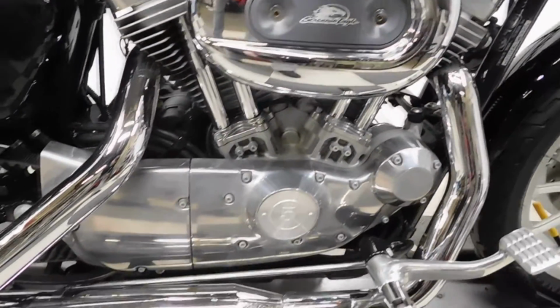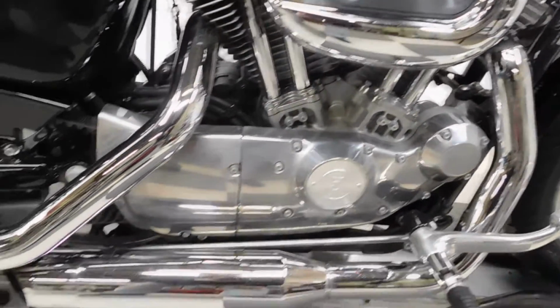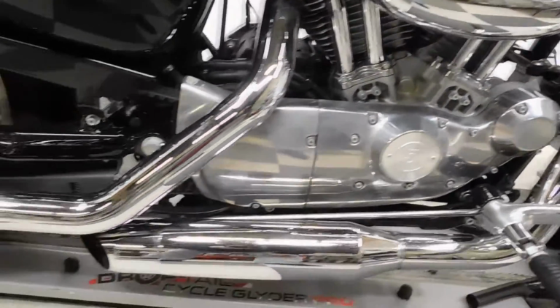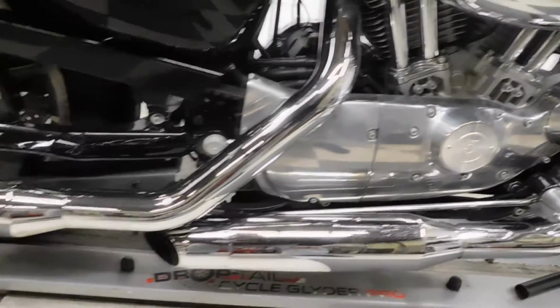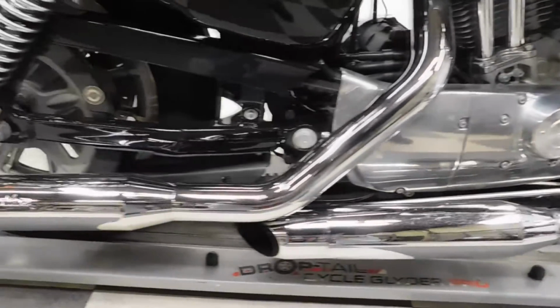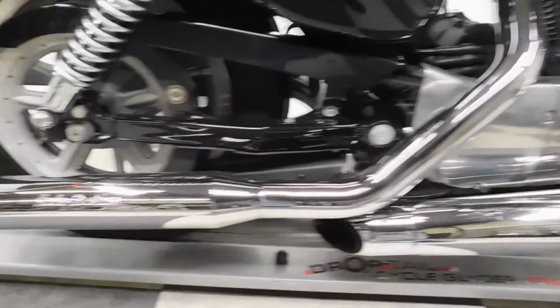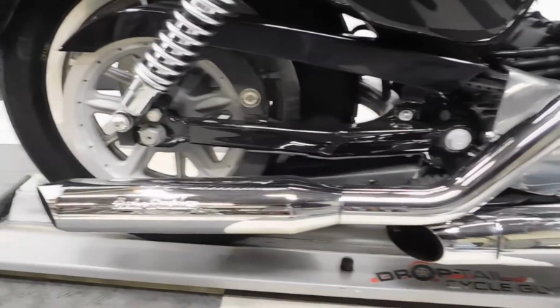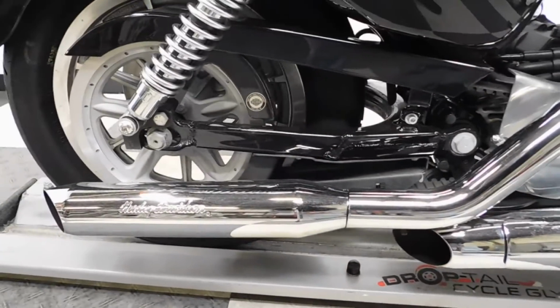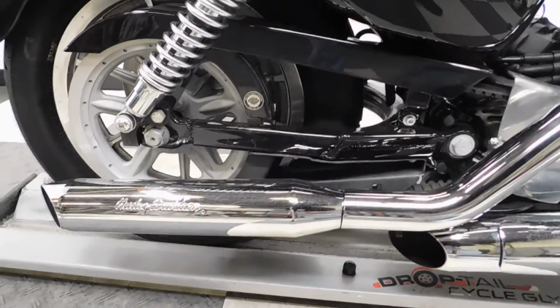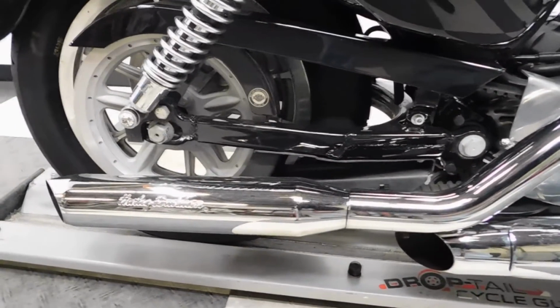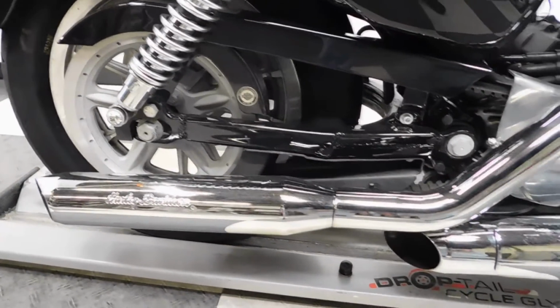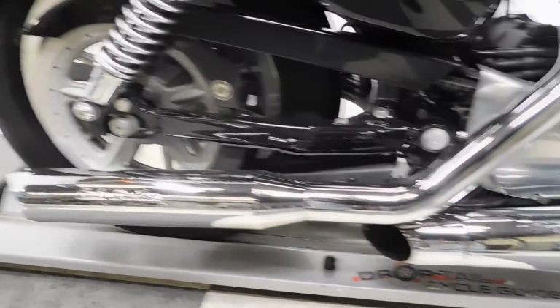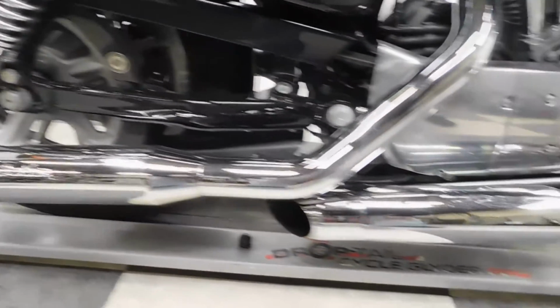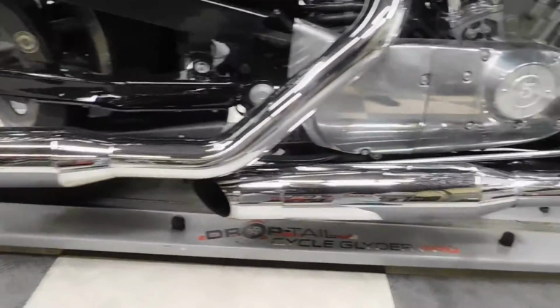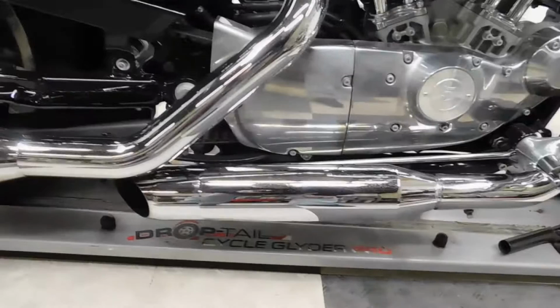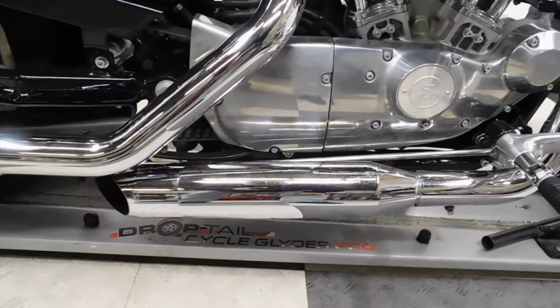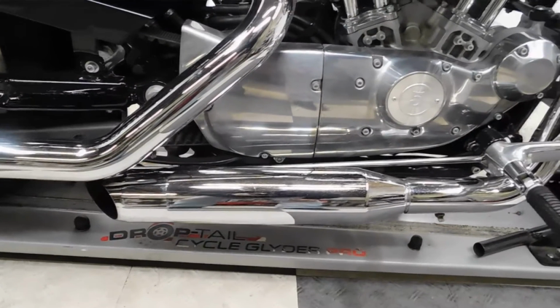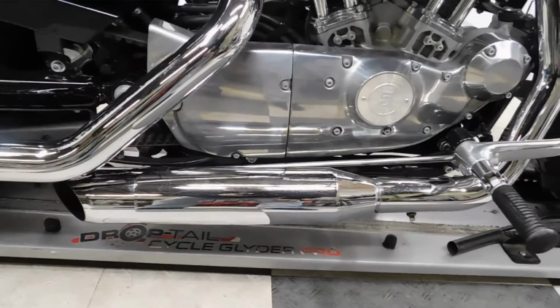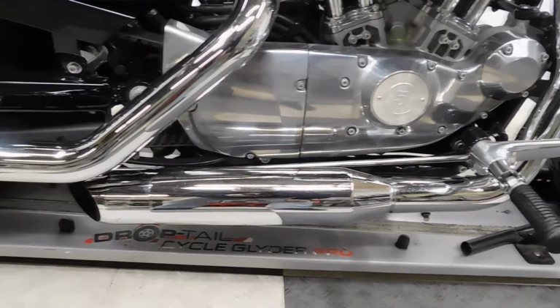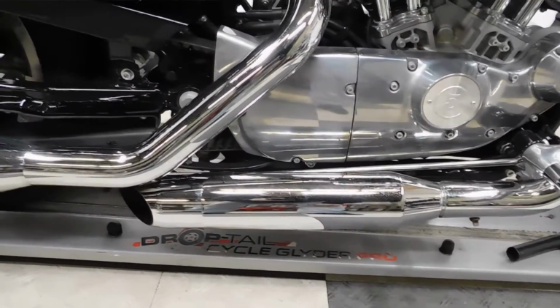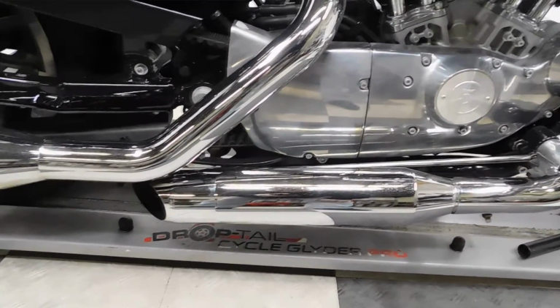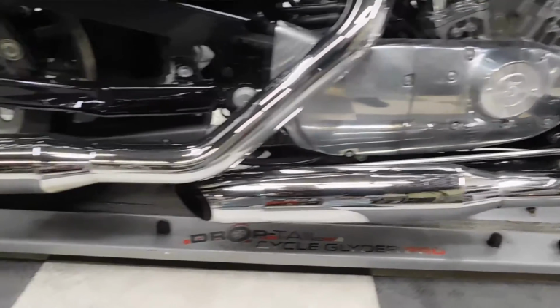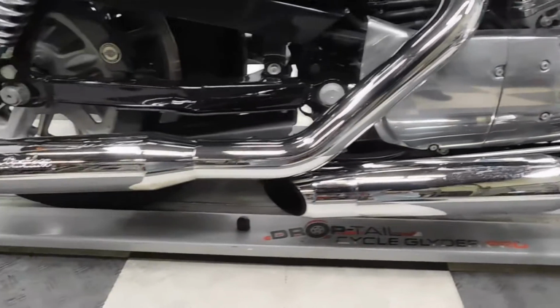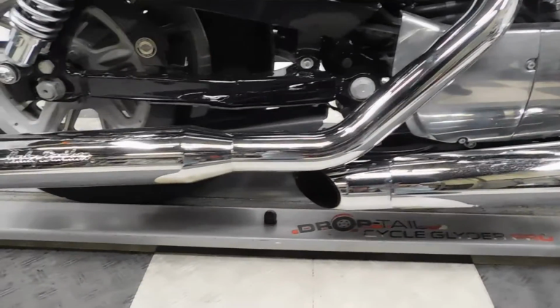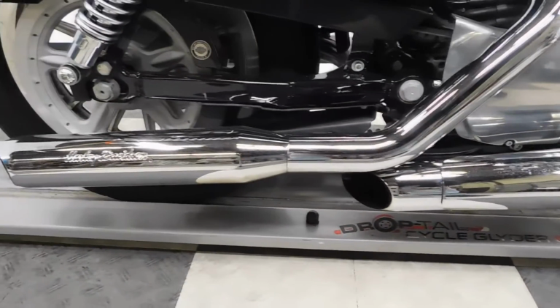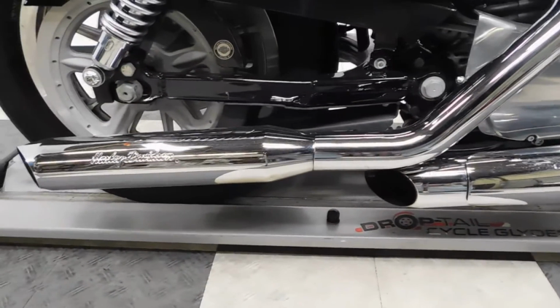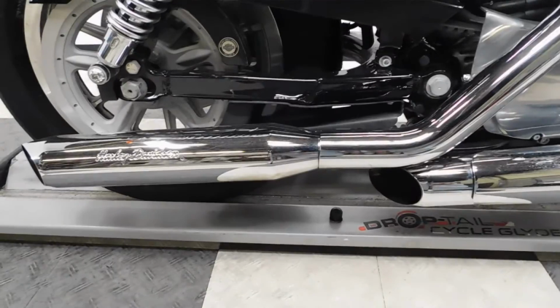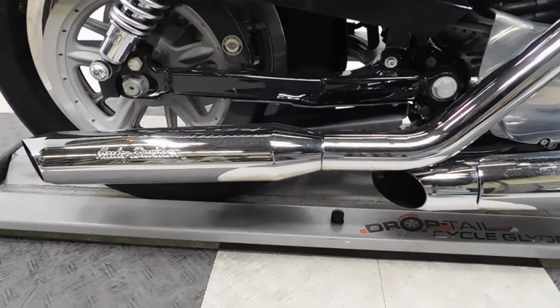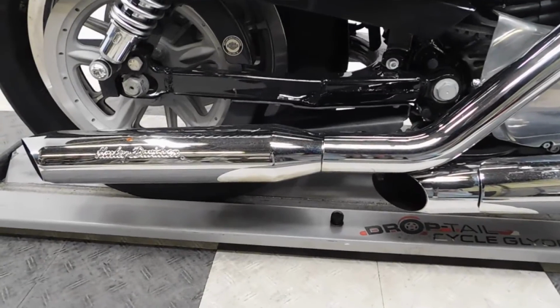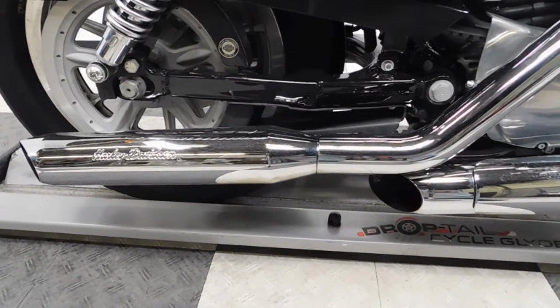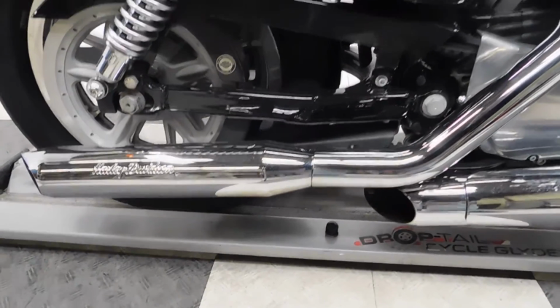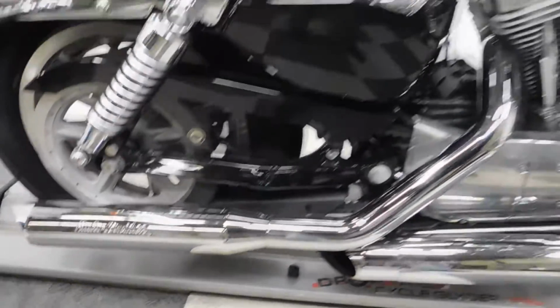These look like aftermarket pipes, but they do say Harley Davidson on them. I always thought the Sportsters came with those little narrow tip ones, so these do look aftermarket, but I think they're something you can put on from Harley.